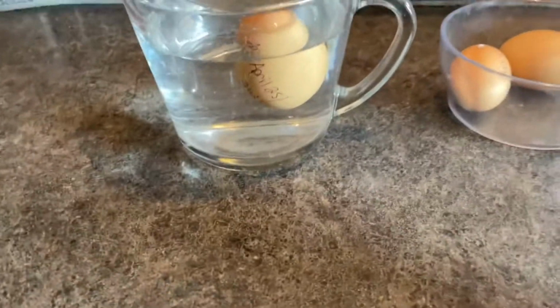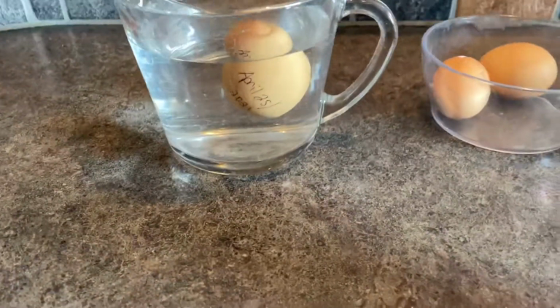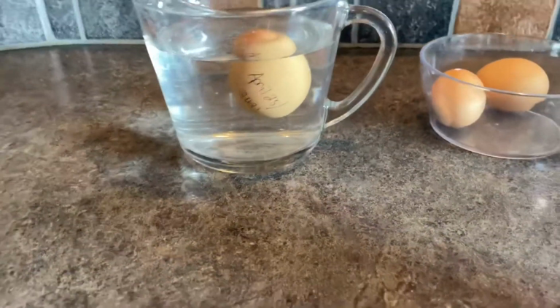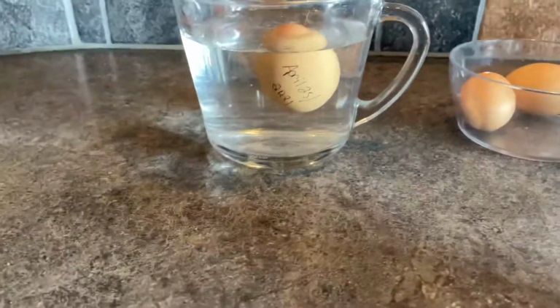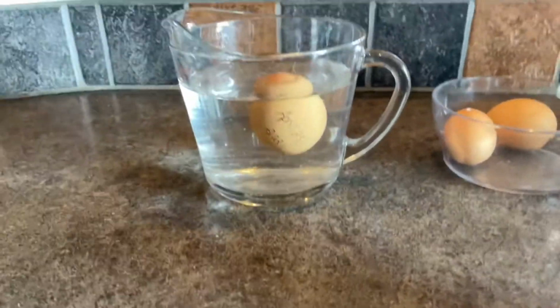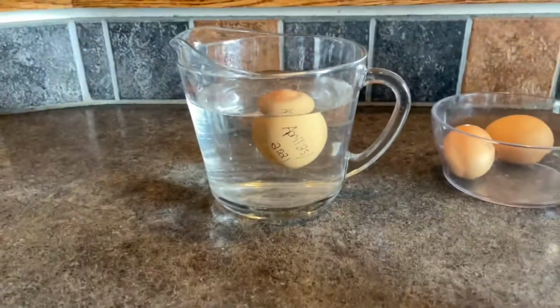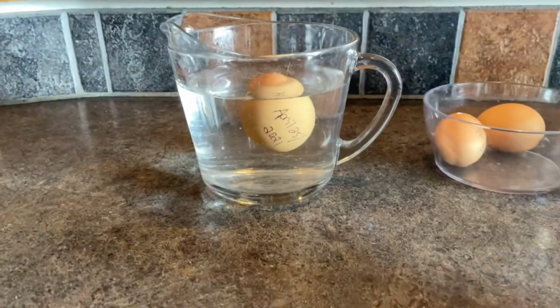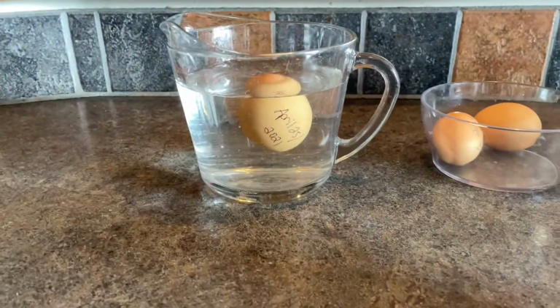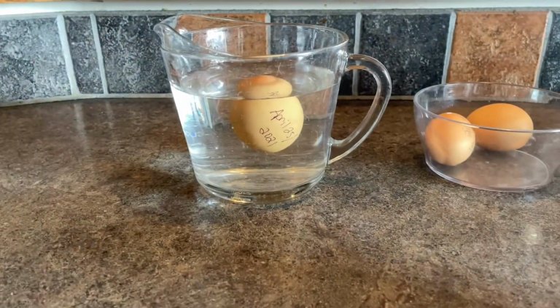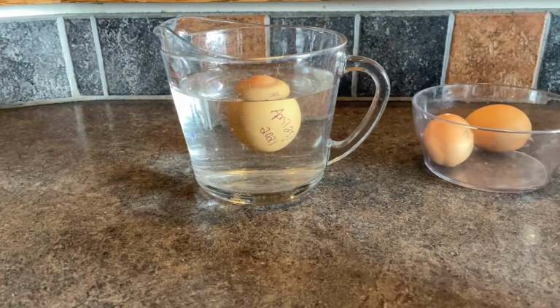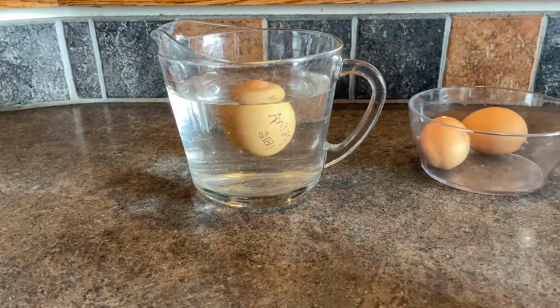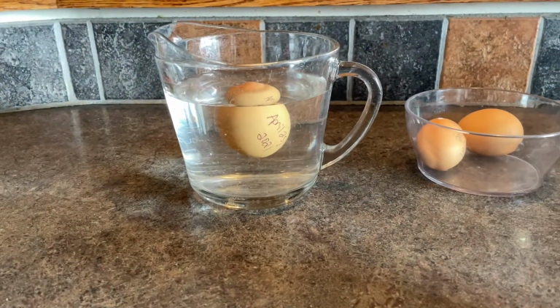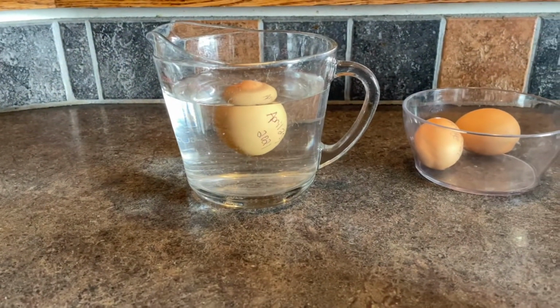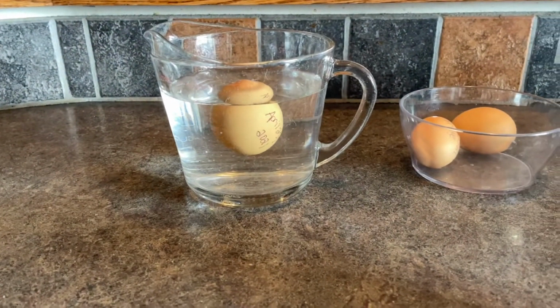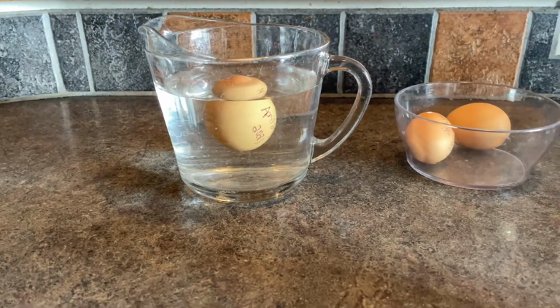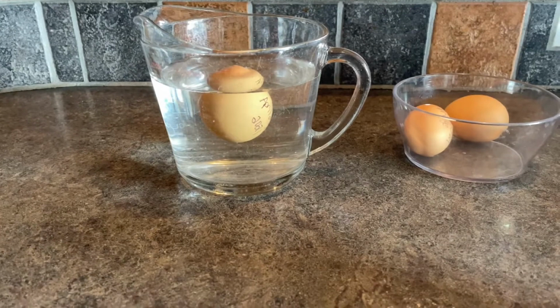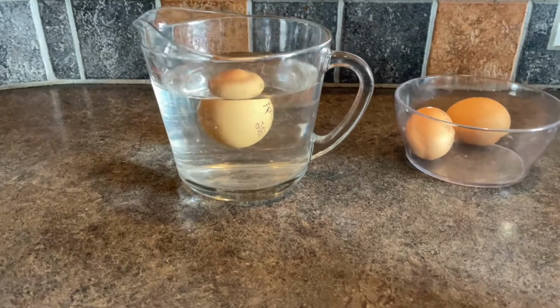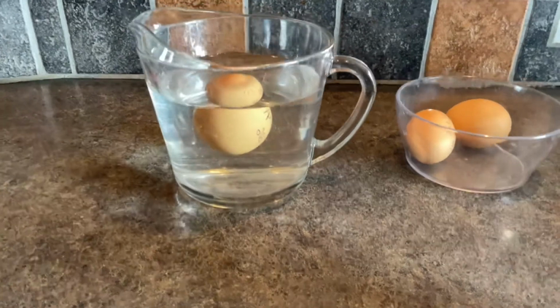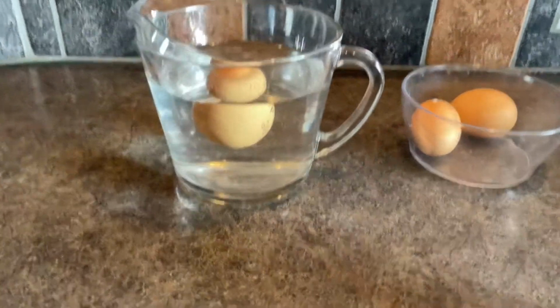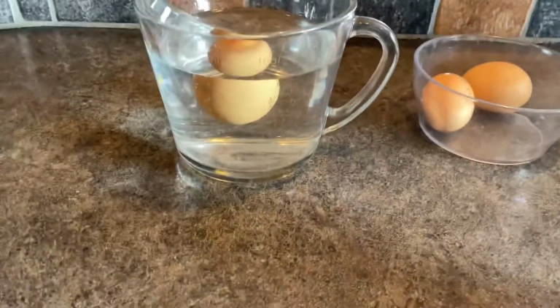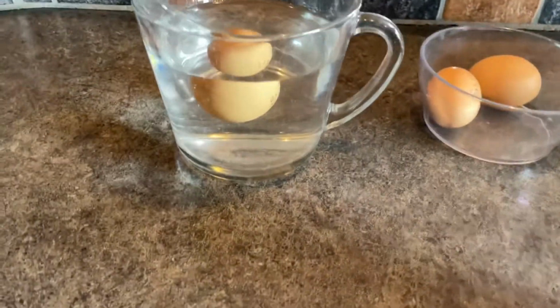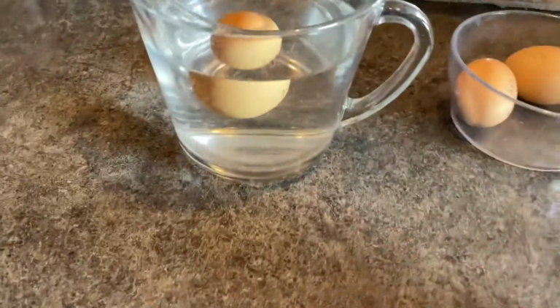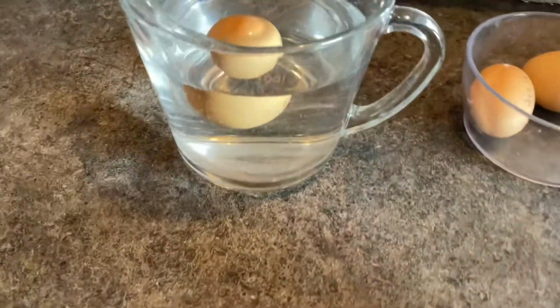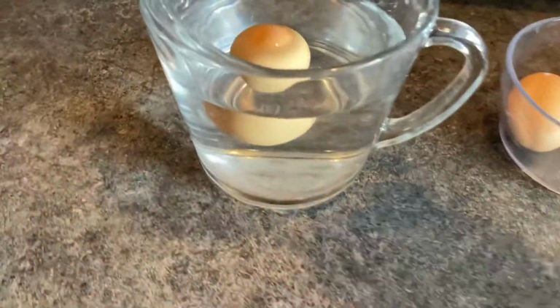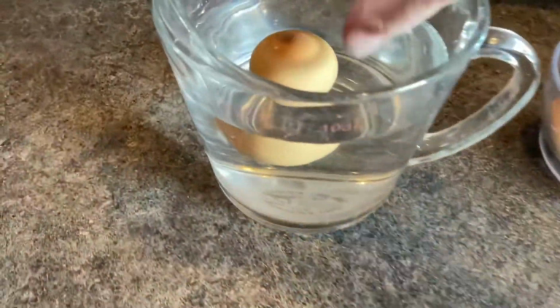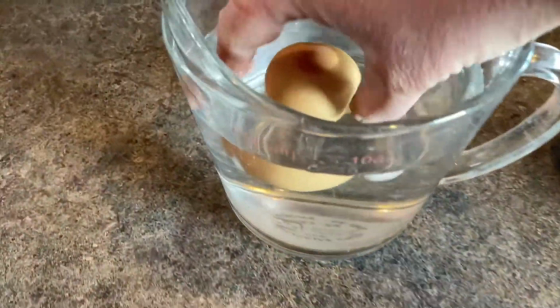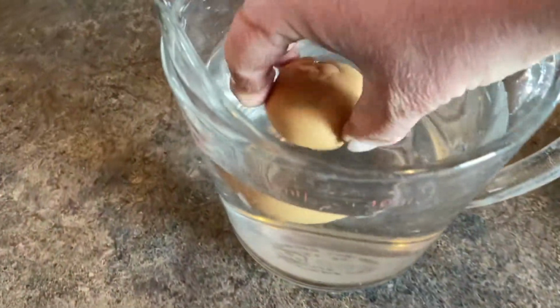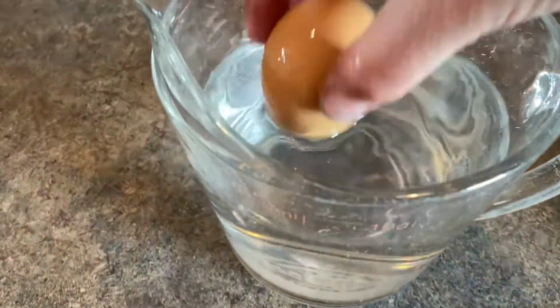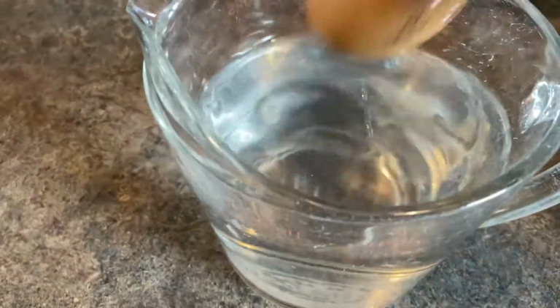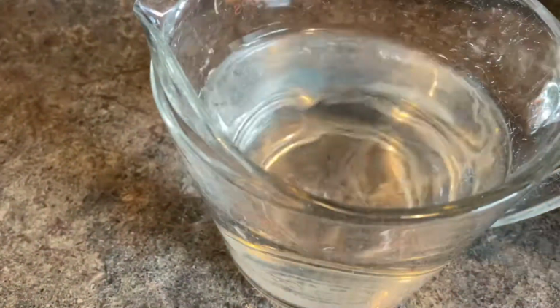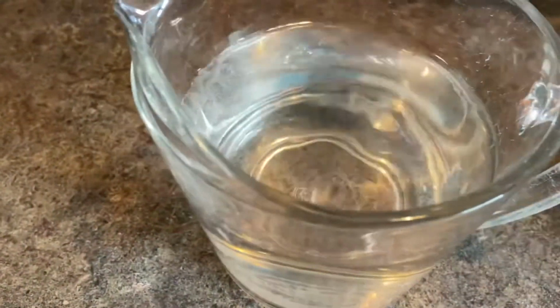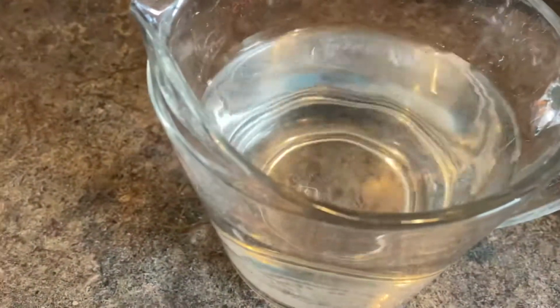If your egg floats like this, don't eat it. This egg will likely make you sick. This egg has been sitting on the counter for roughly five weeks.